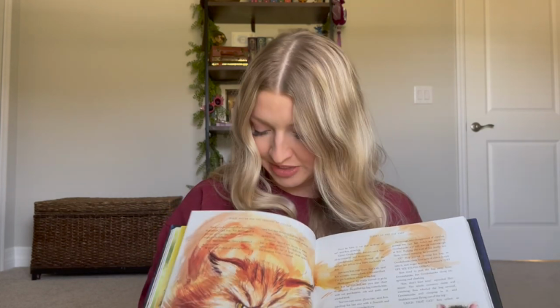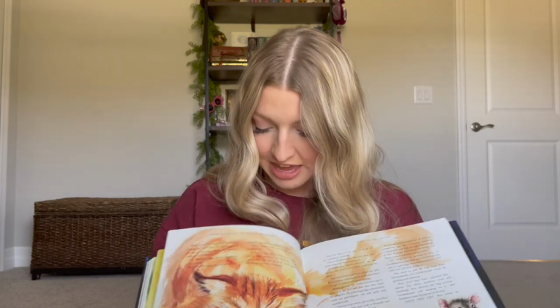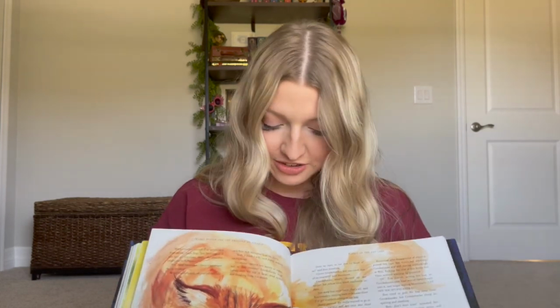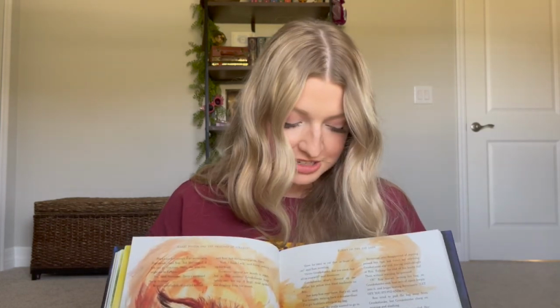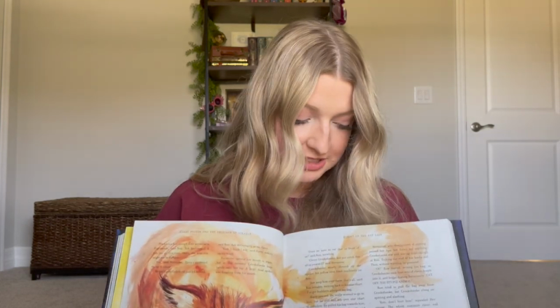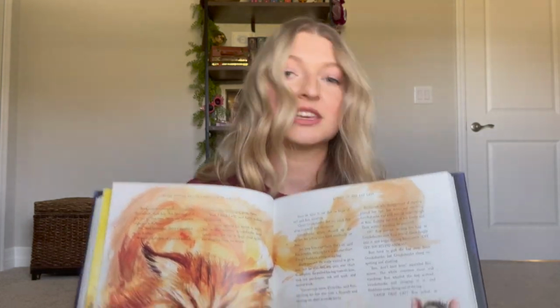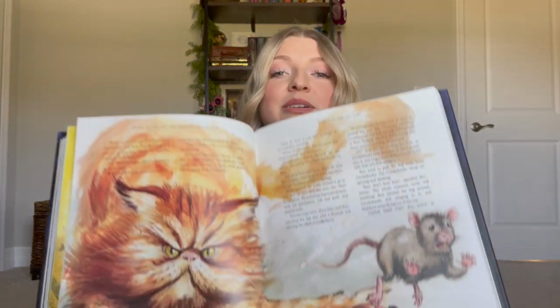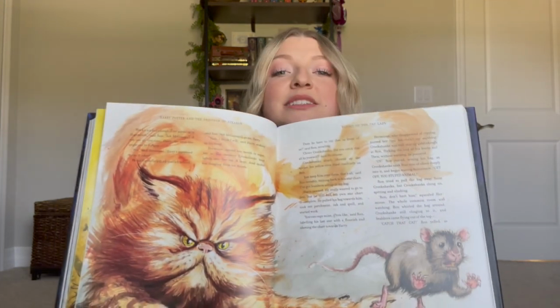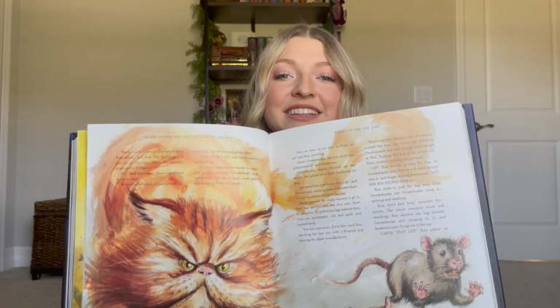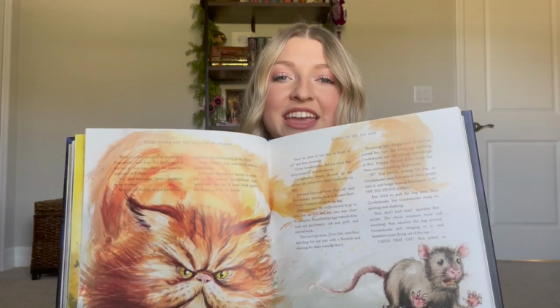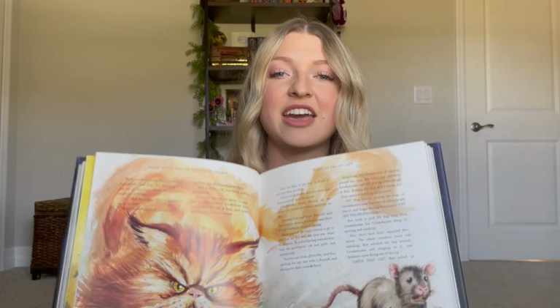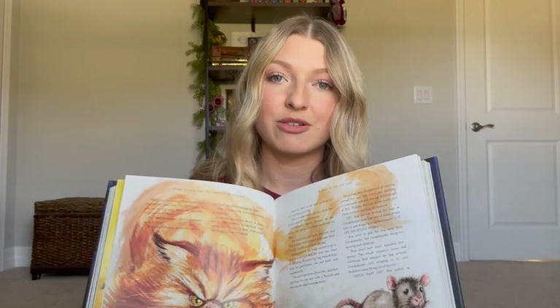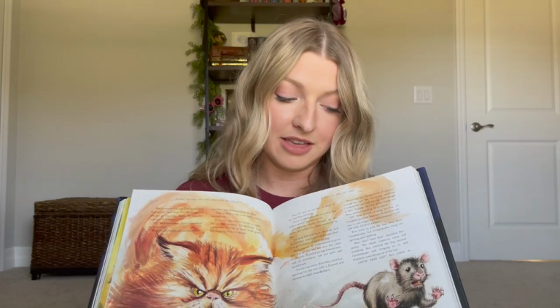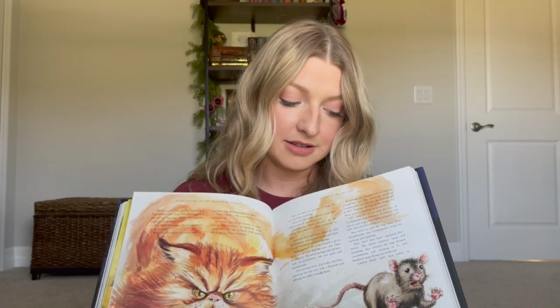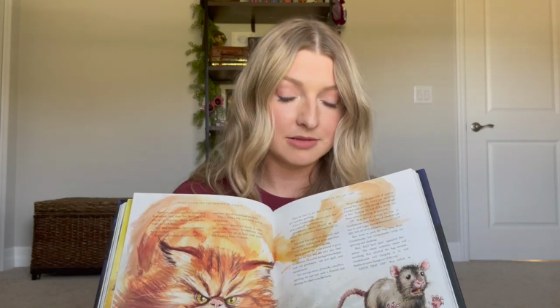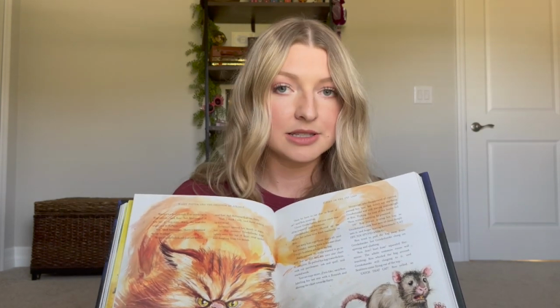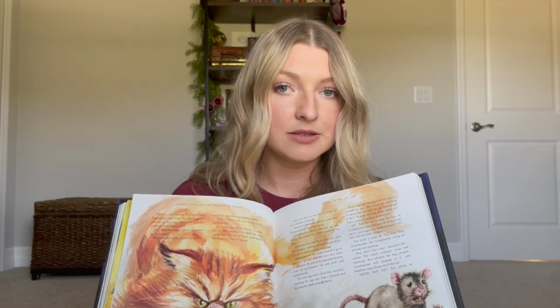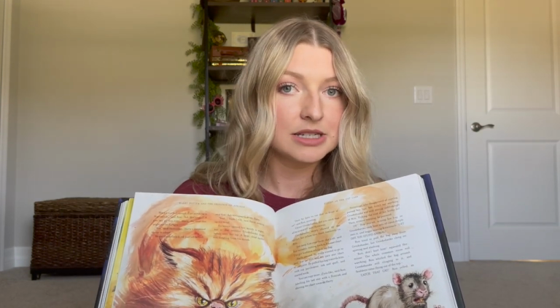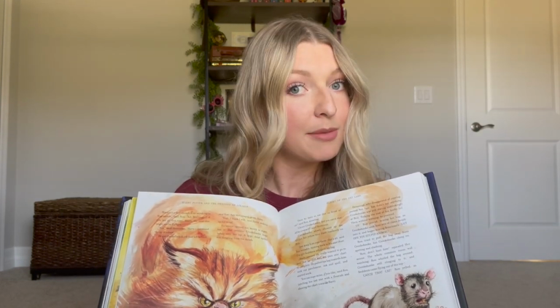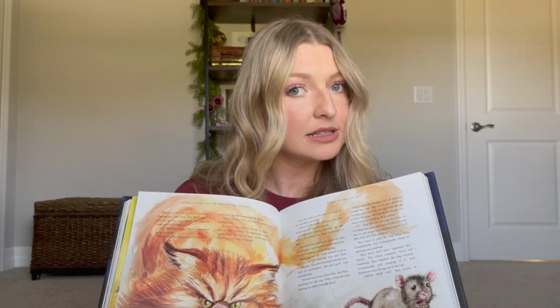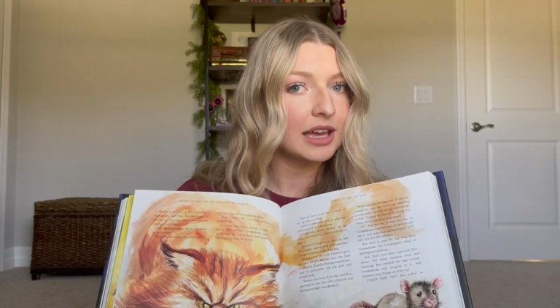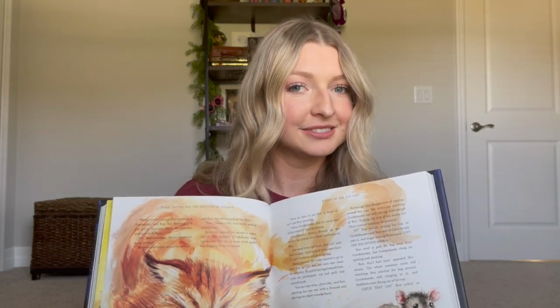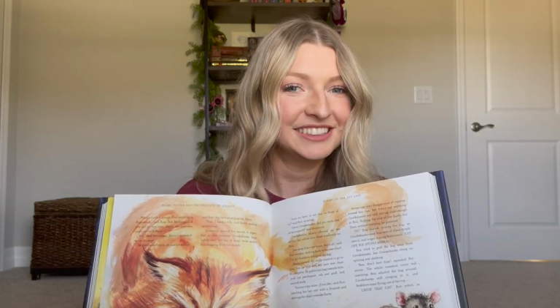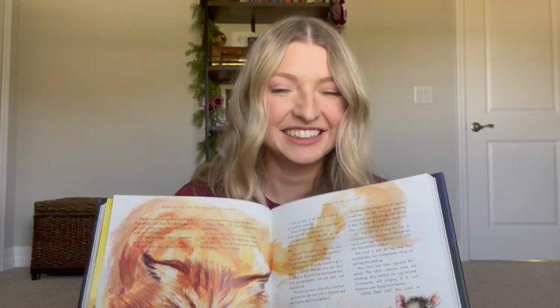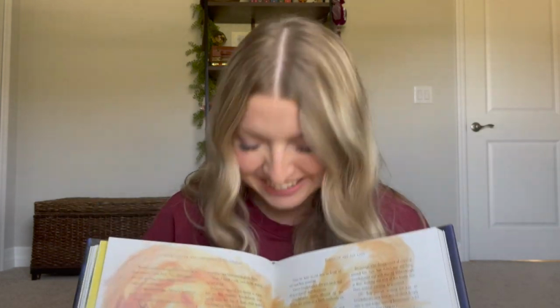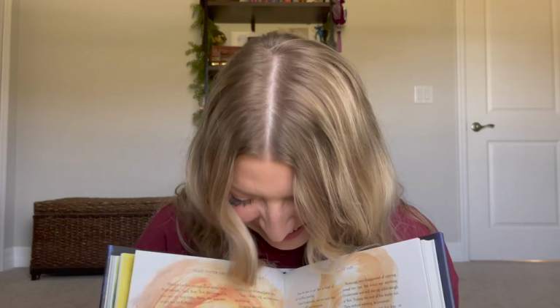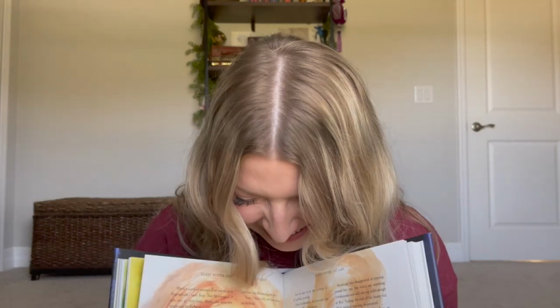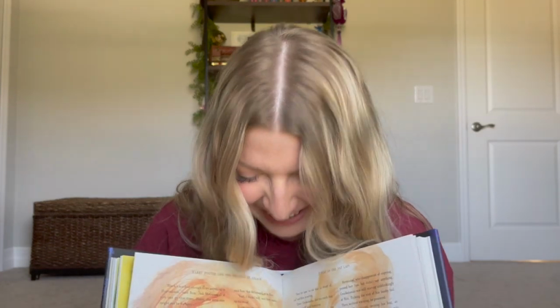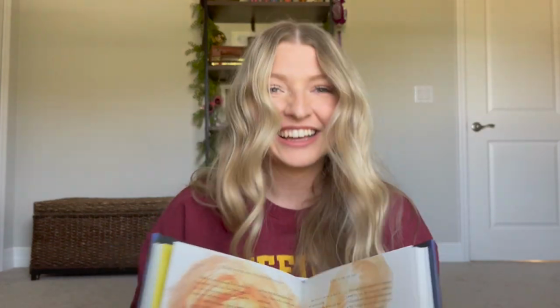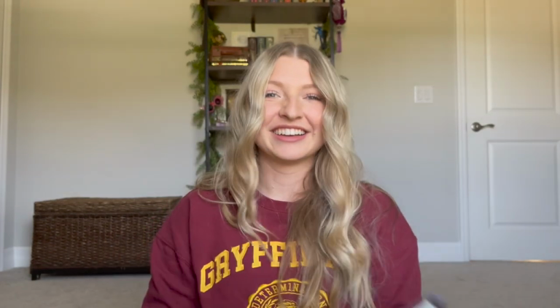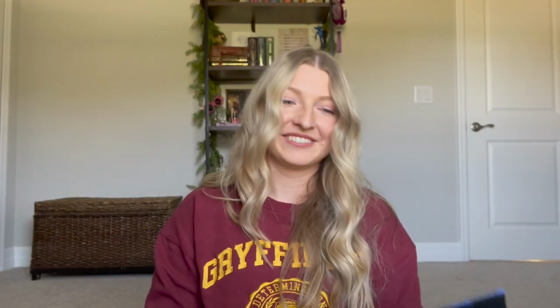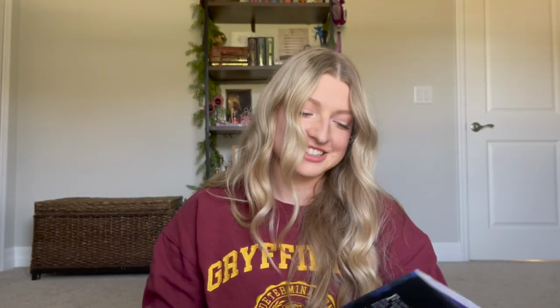And here's Crookshanks with Scabbers, where we find later on Scabbers ain't so much Scabbers, is he? I'm such a nerd.